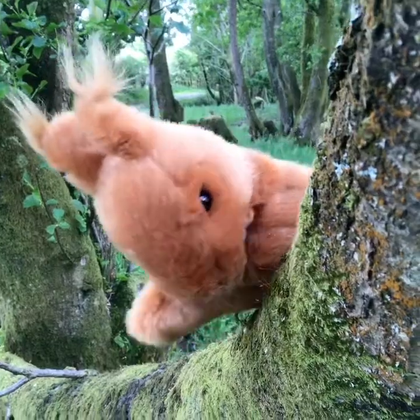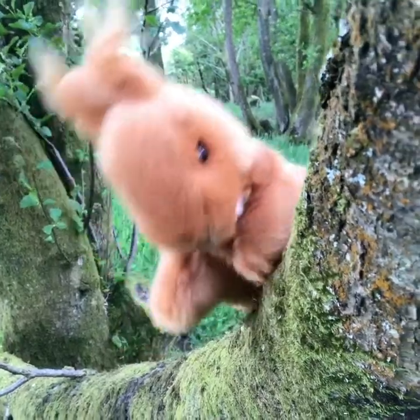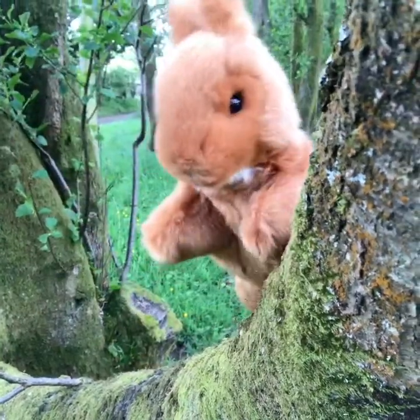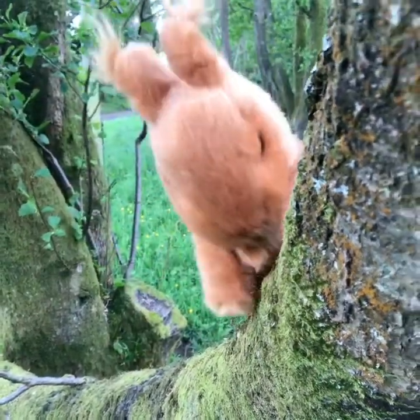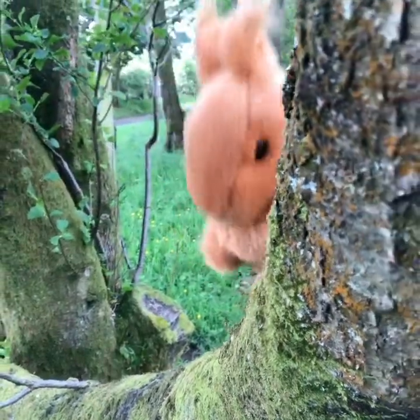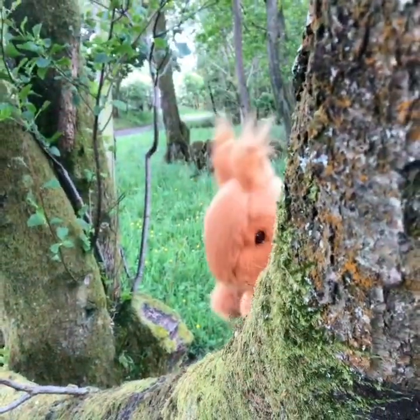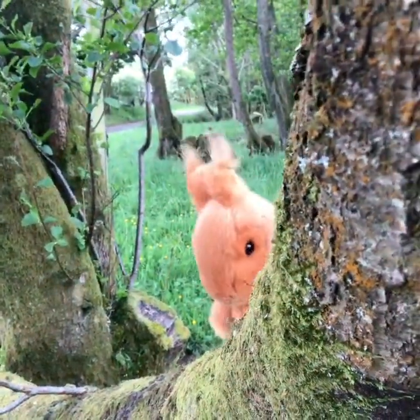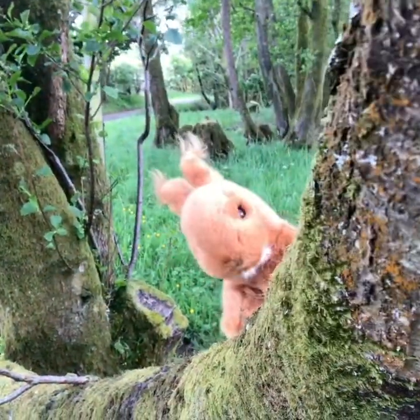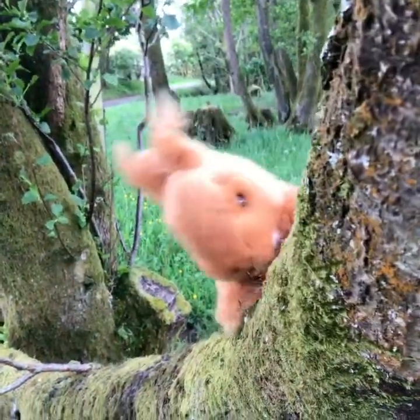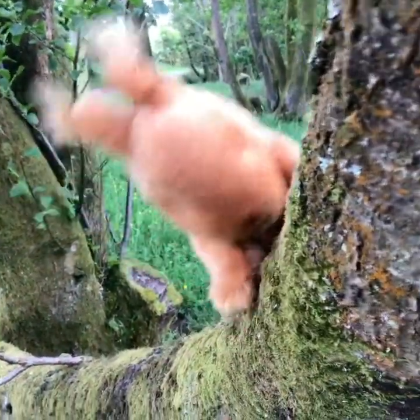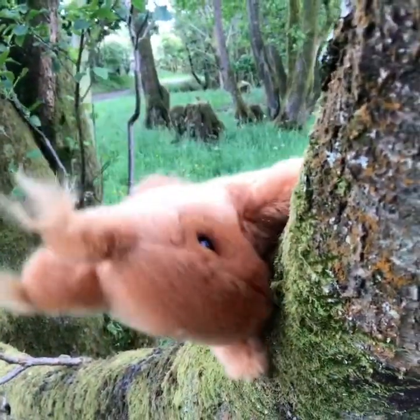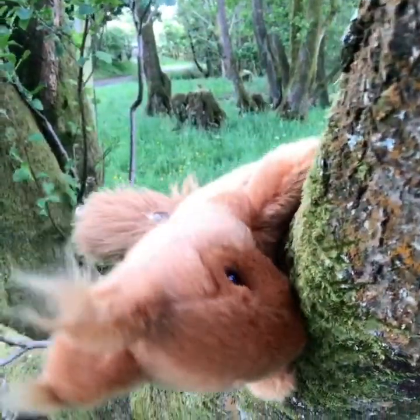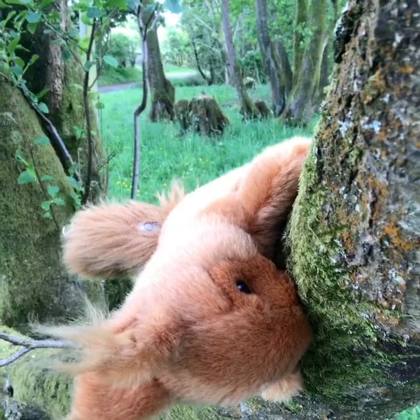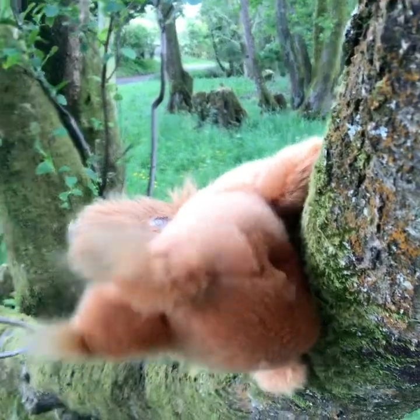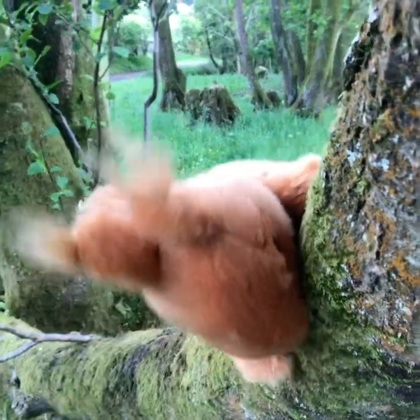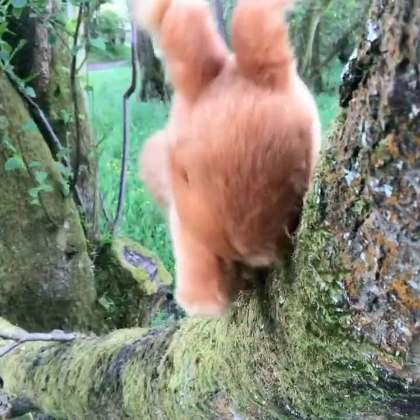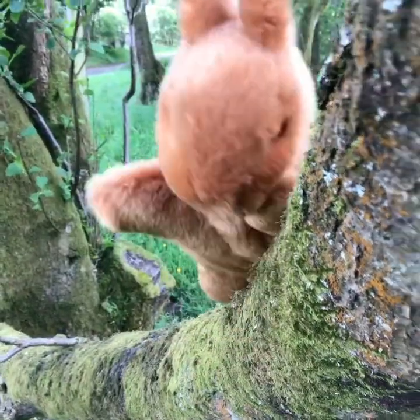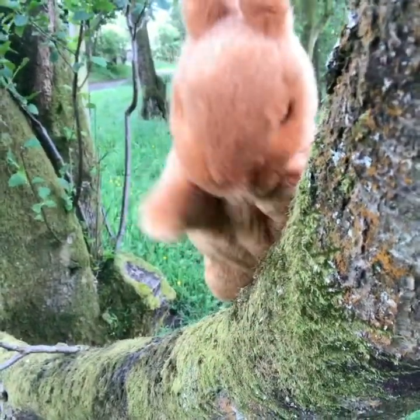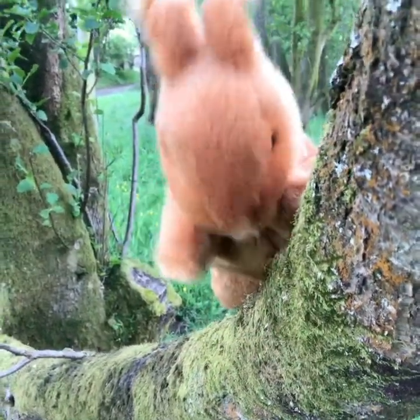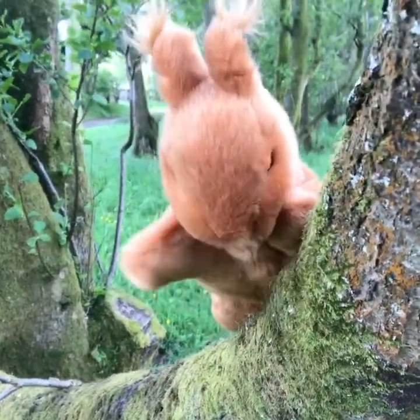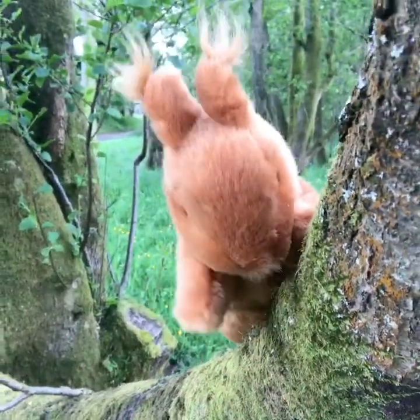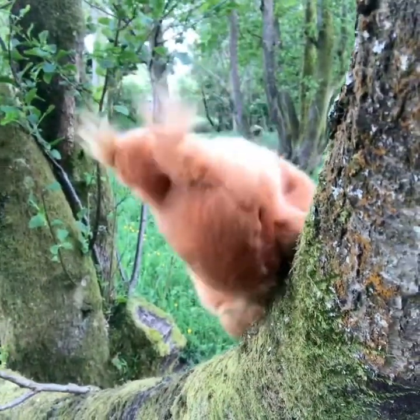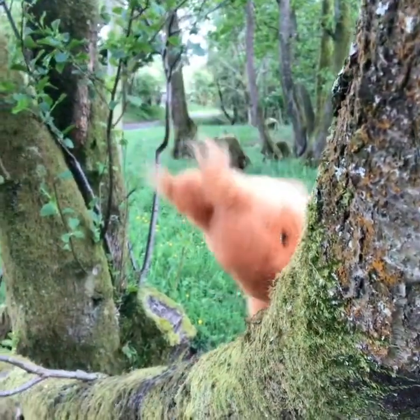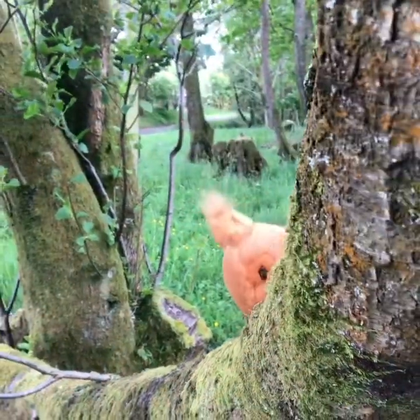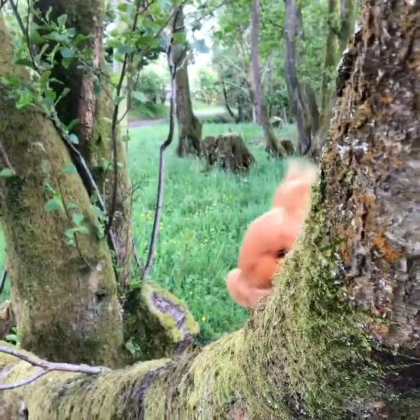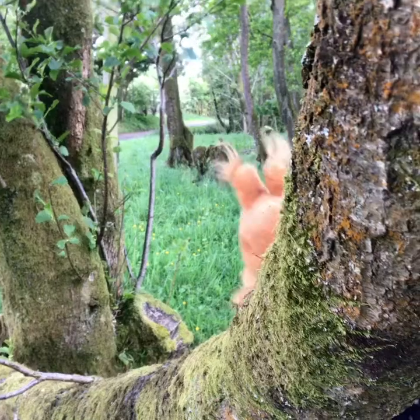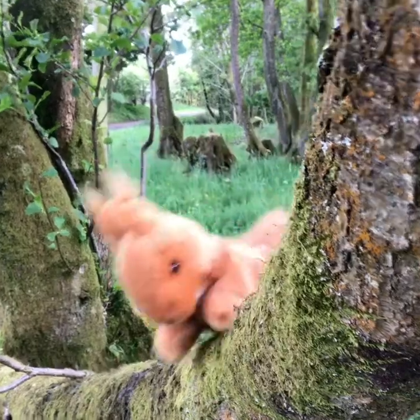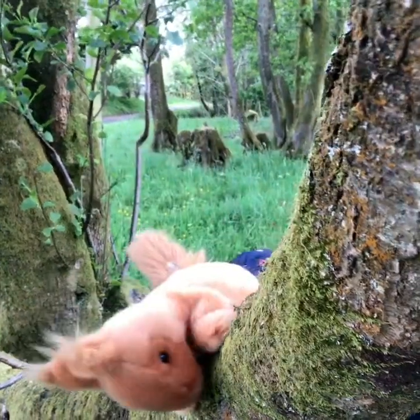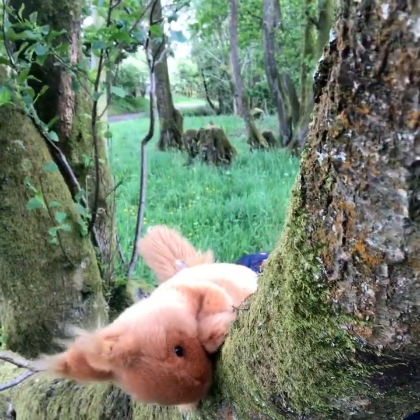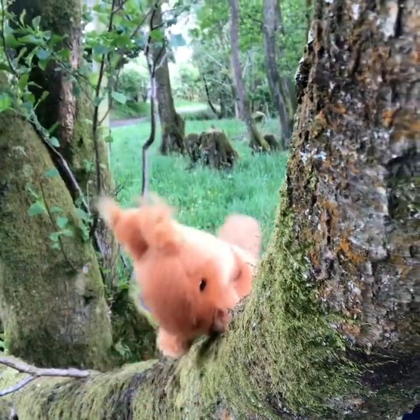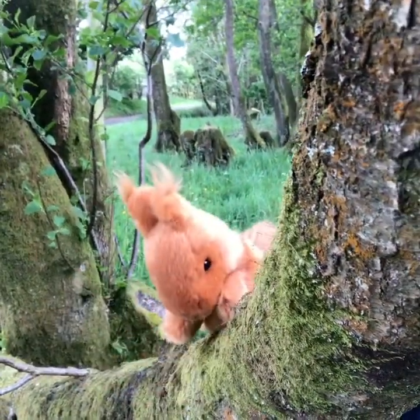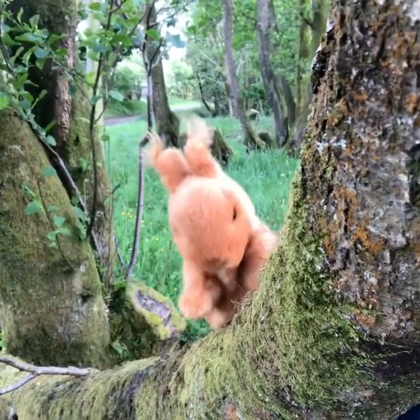In Norse mythology, the Ratatosk was a Red Squirrel who carried messages up and down the World Tree, which was a giant ash tree called Yggdrasil.